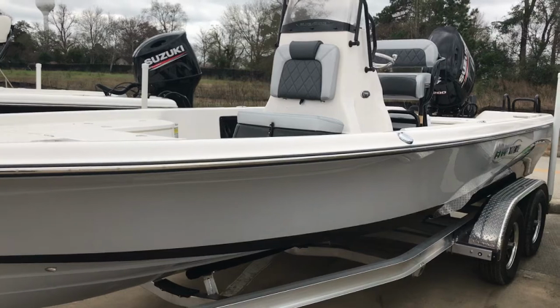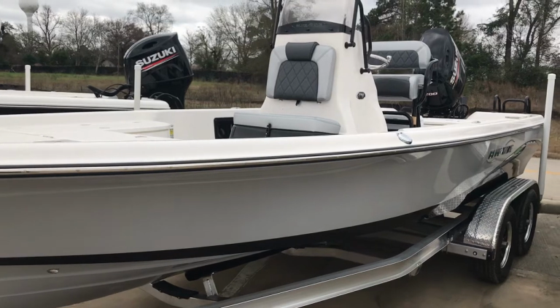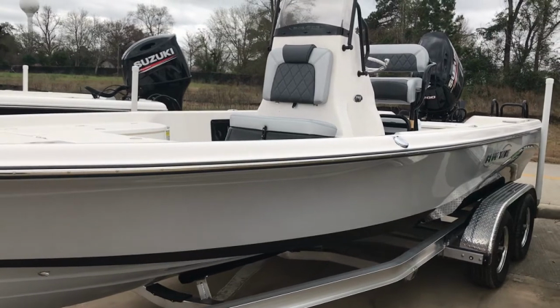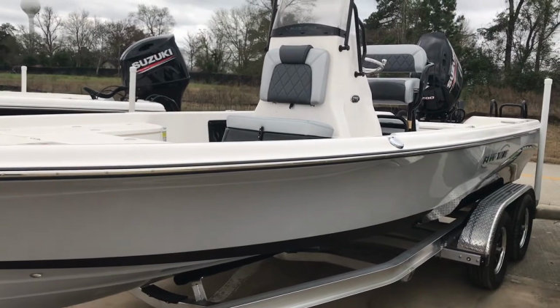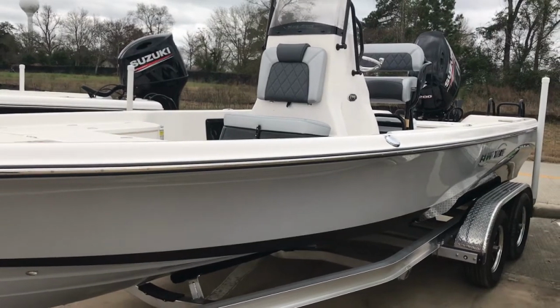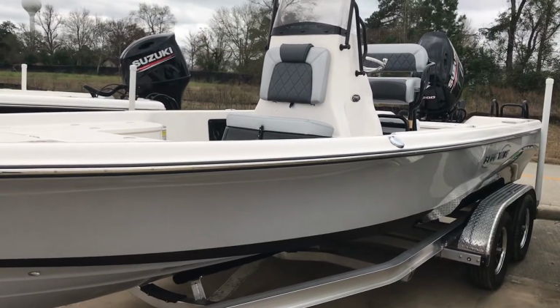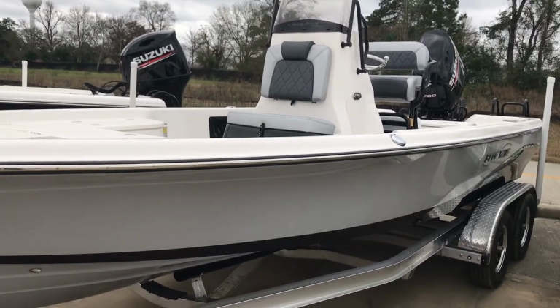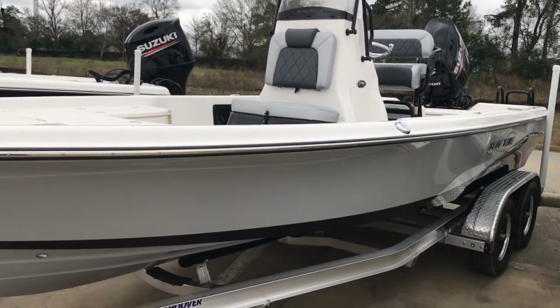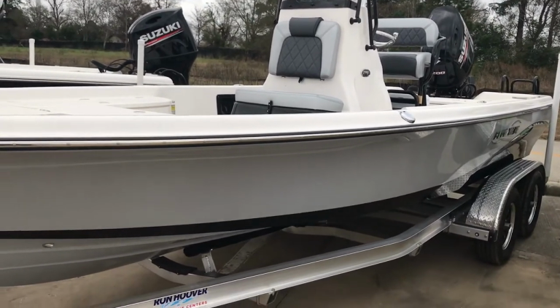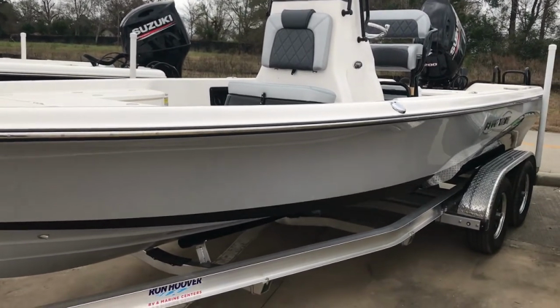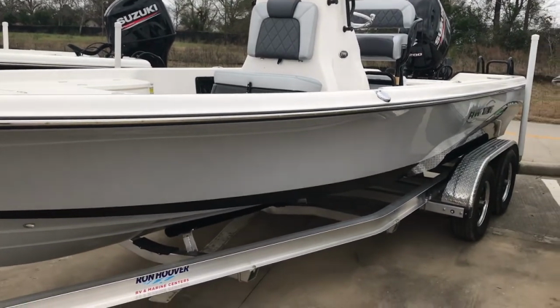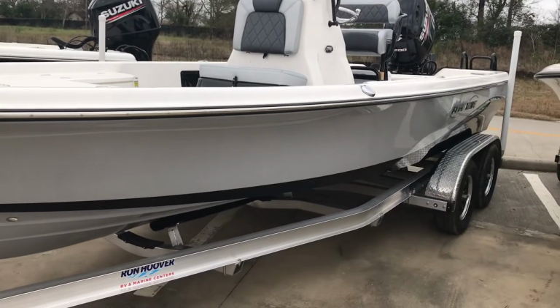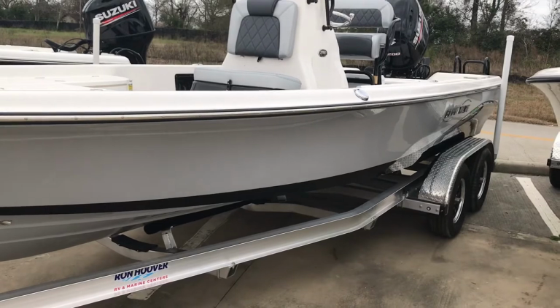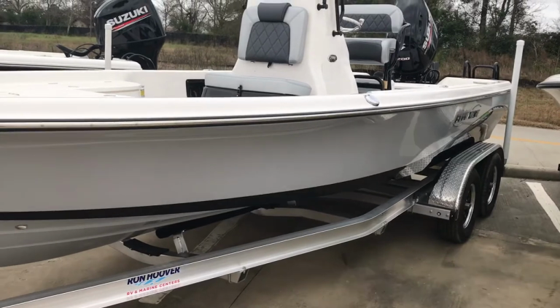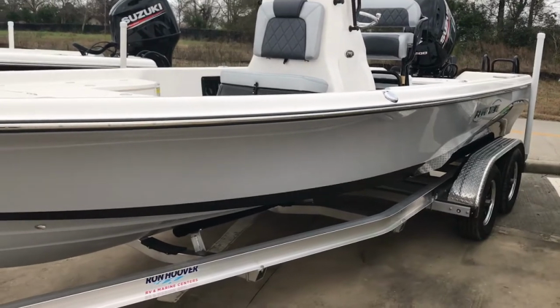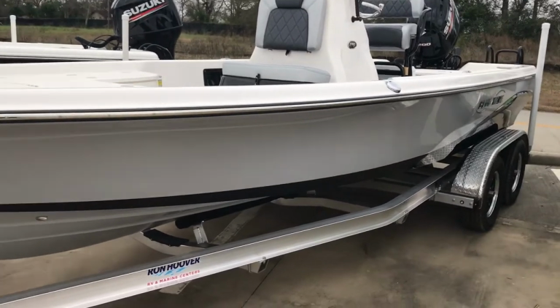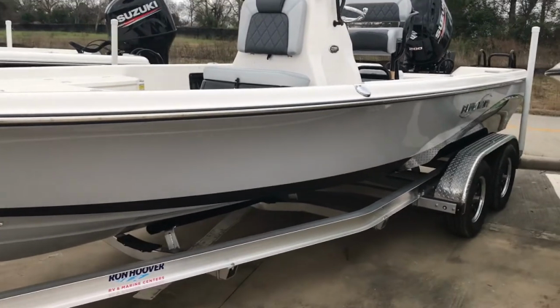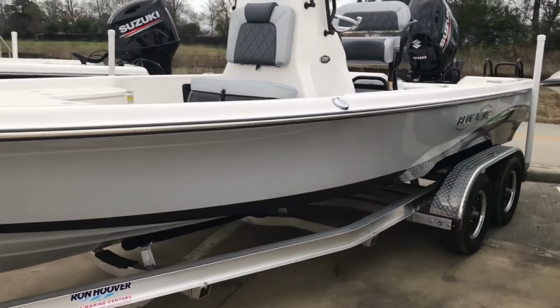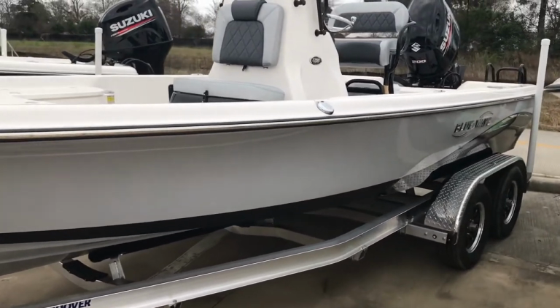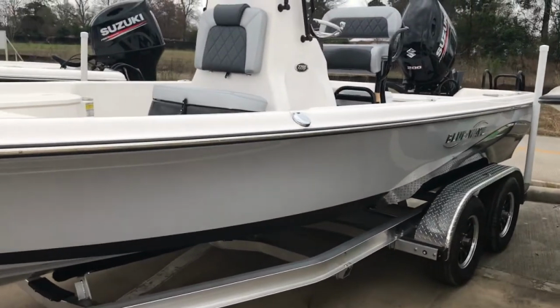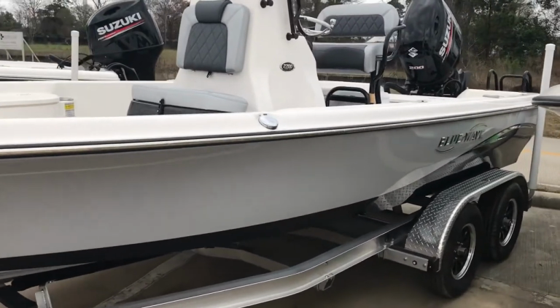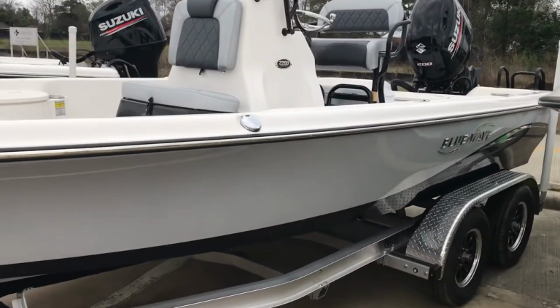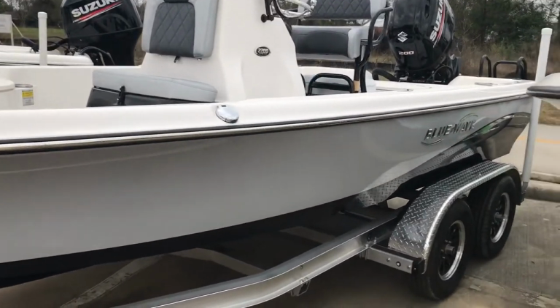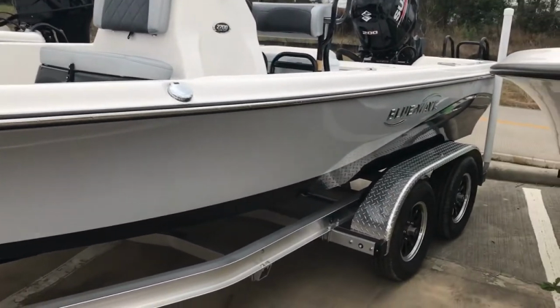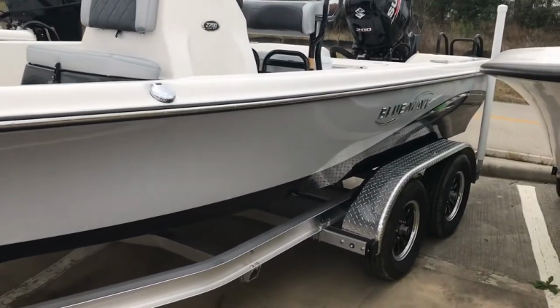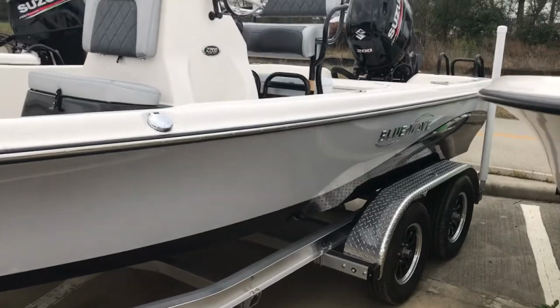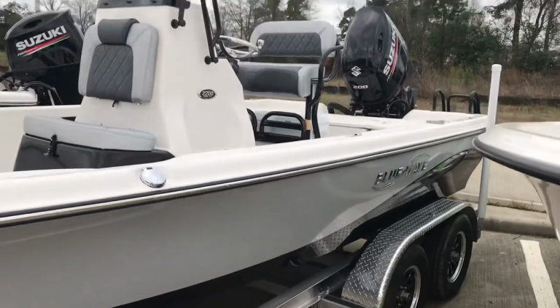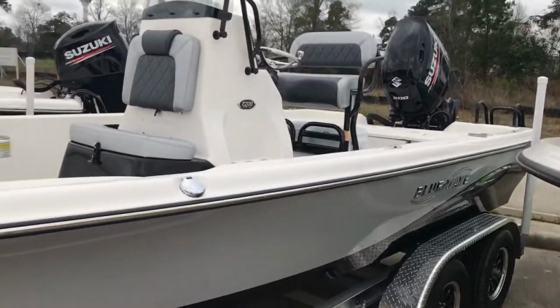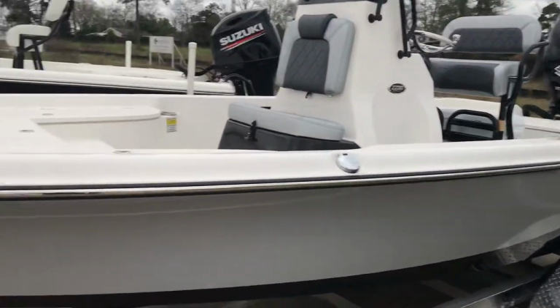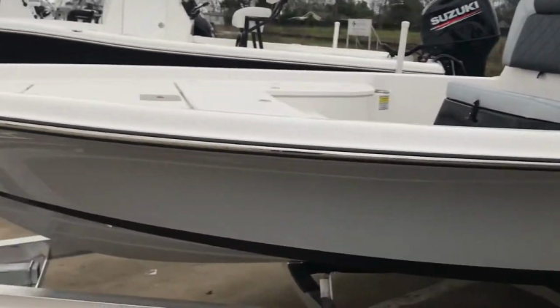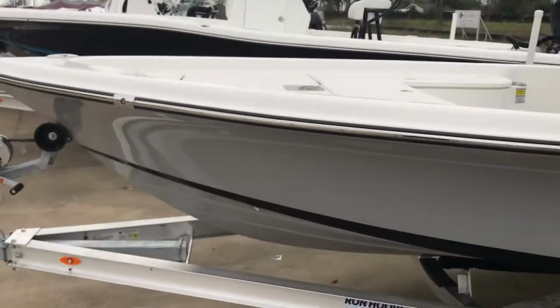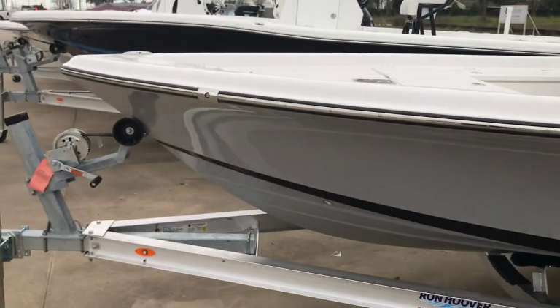We're here again at Ron Hoover RV Marine in Willis, Texas, giving you a short video on a 2200 Pure Bay Blue Wave. We're going to just take a quick look at this boat.